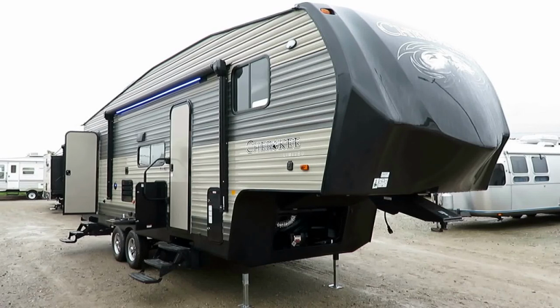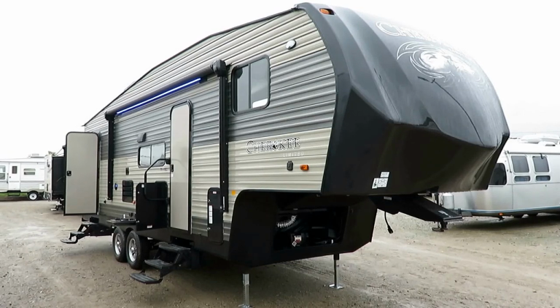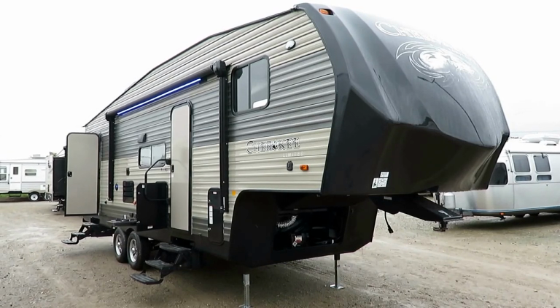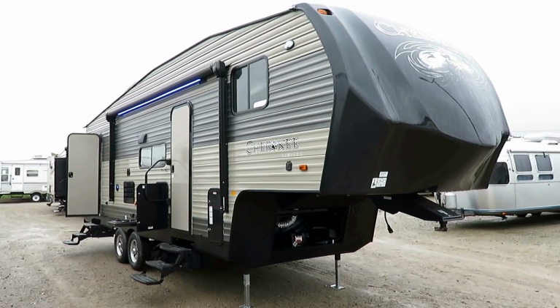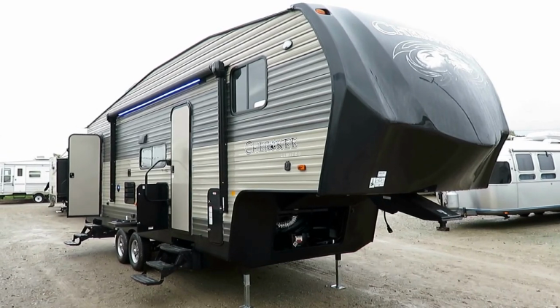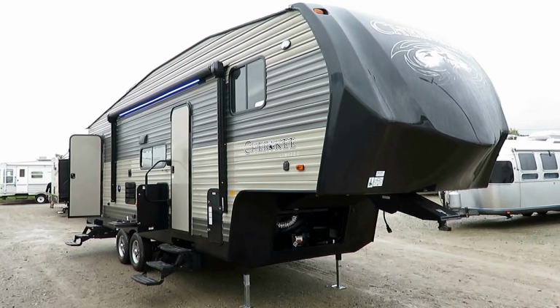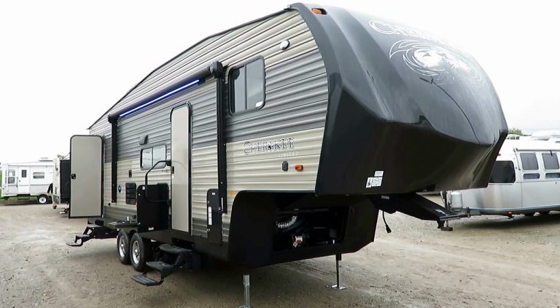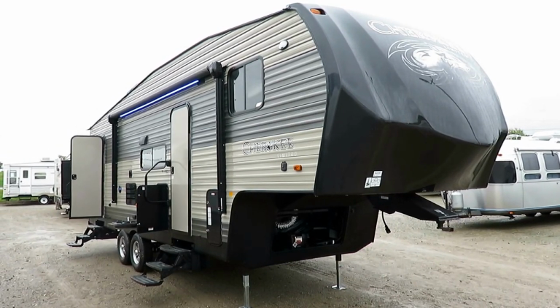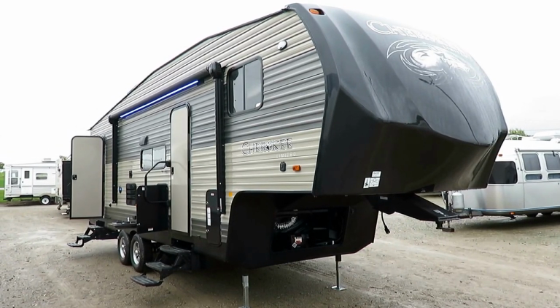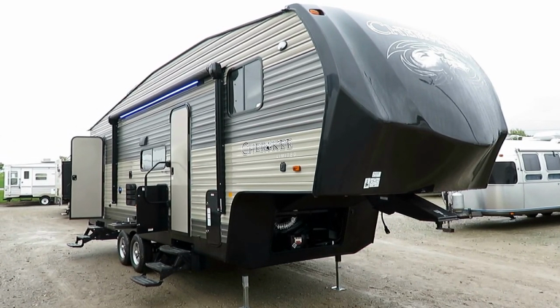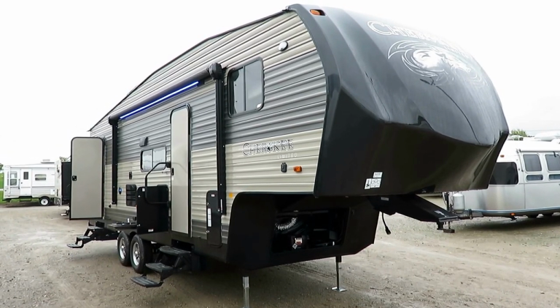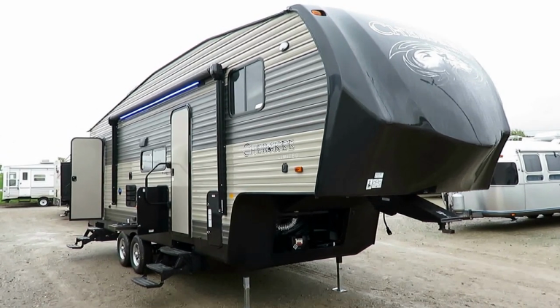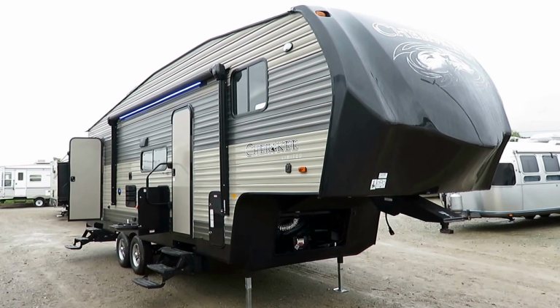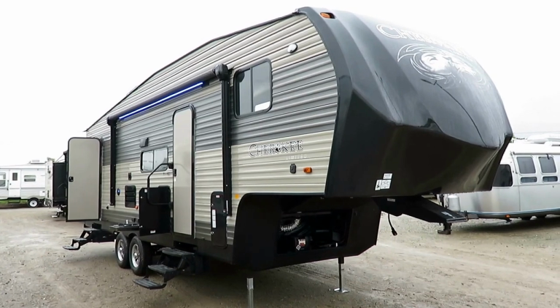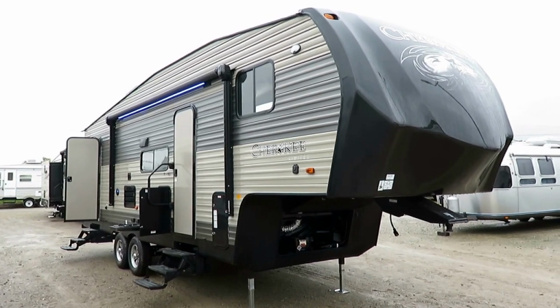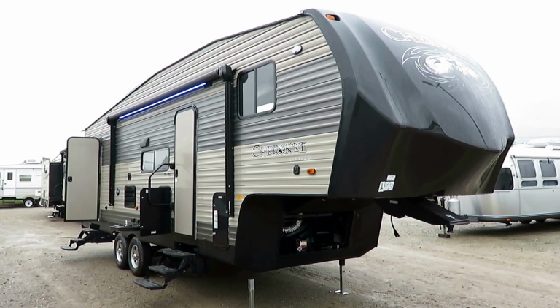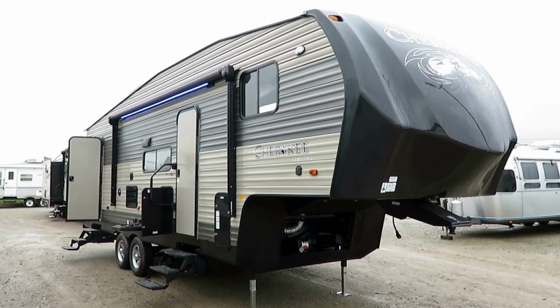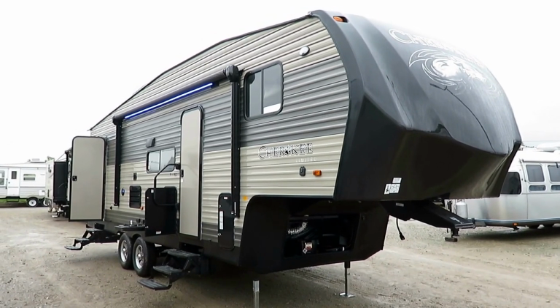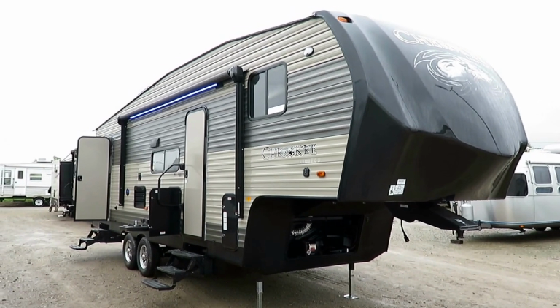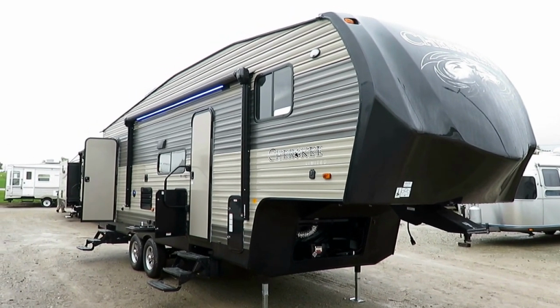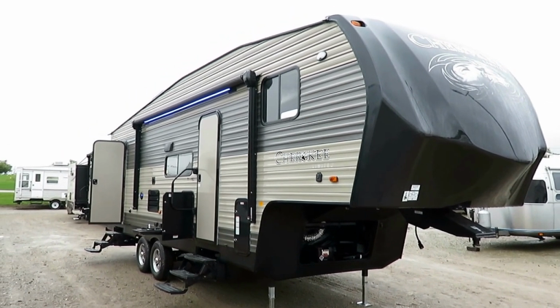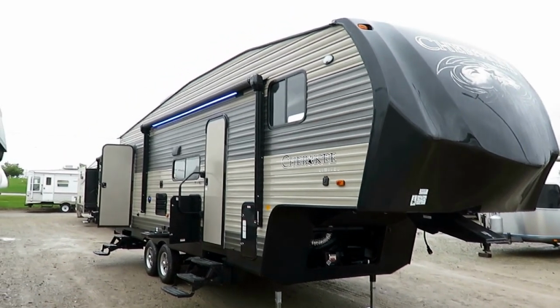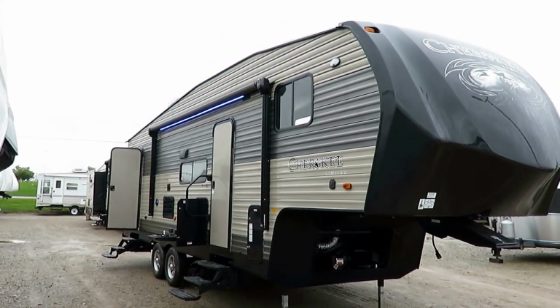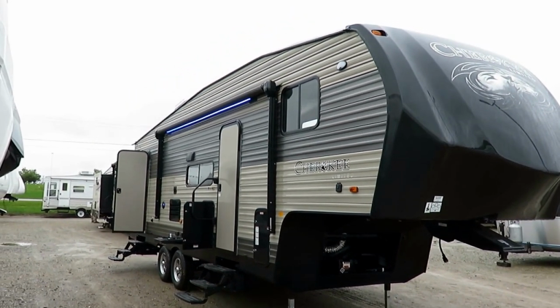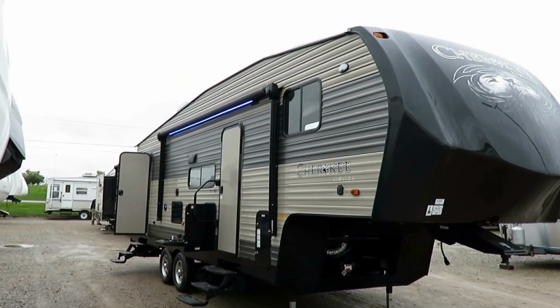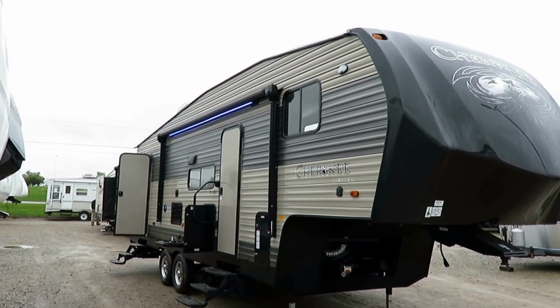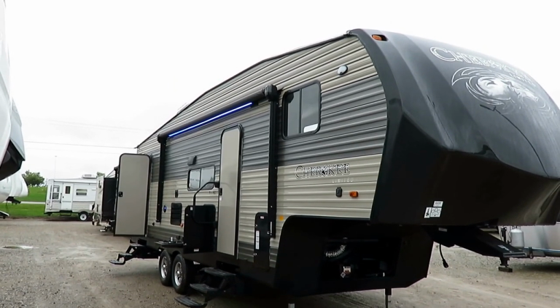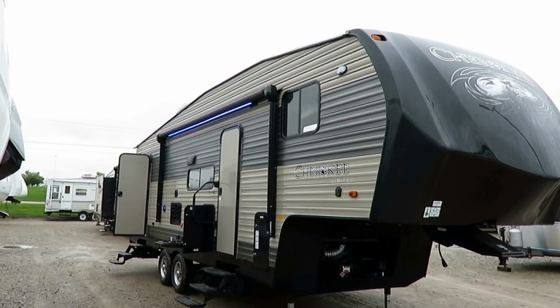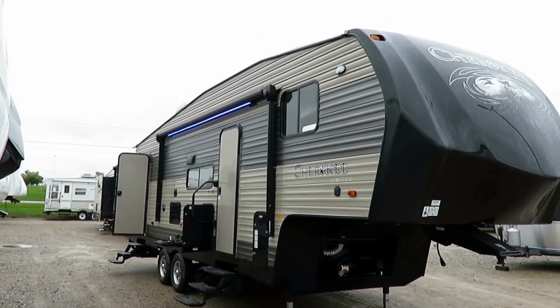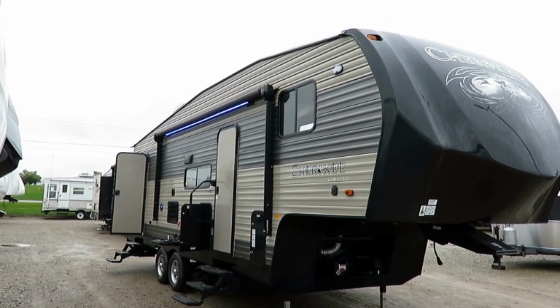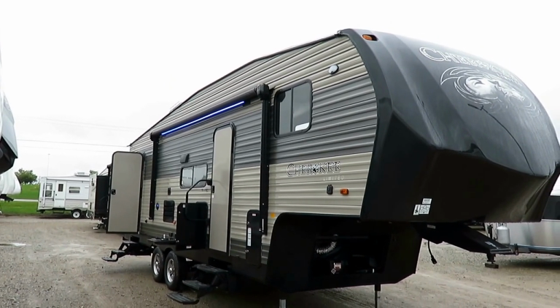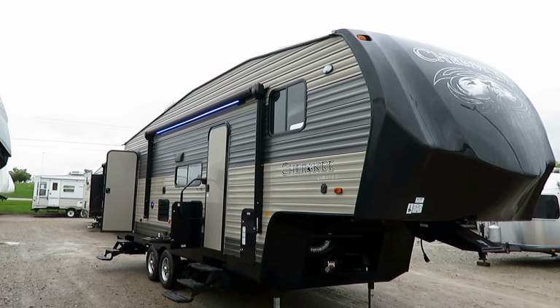Cherokee 265B — I do believe this is actually their best-selling fifth wheel. It's certainly our best-selling Cherokee fifth wheel here at Haylett RV of Coldwater, Michigan. 7,300 pounds, 35 pounds, ideal family bunkhouse fifth wheel.